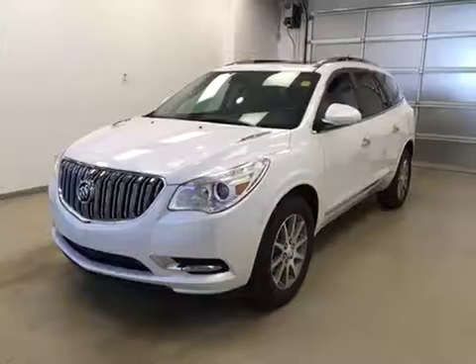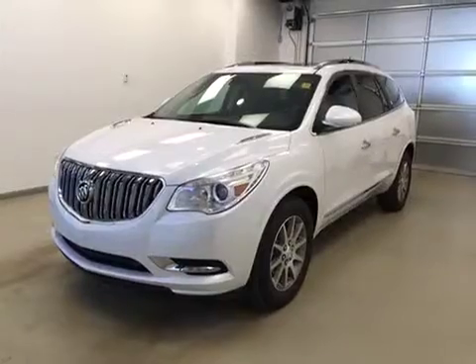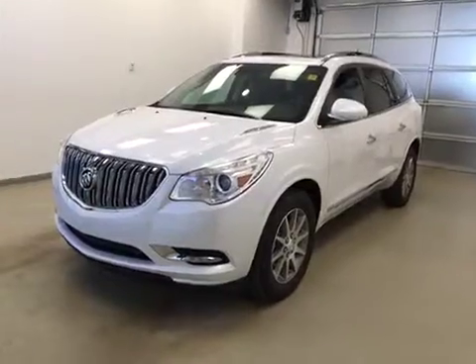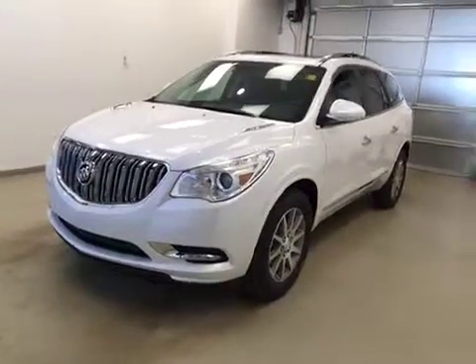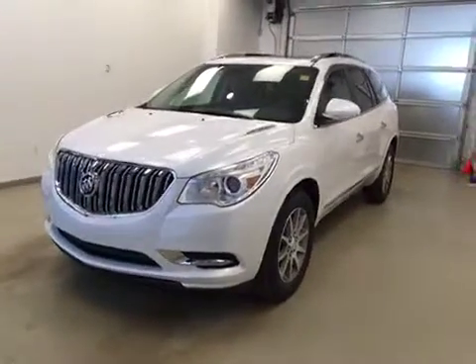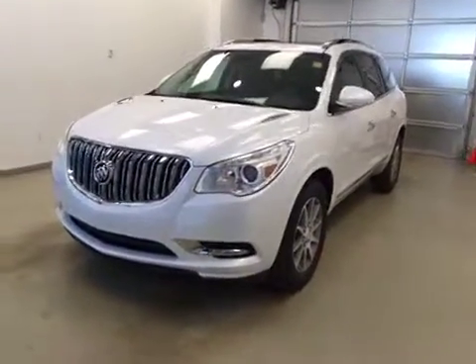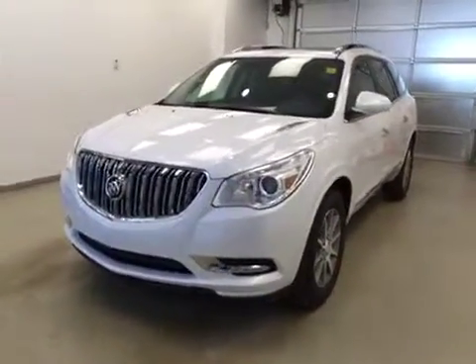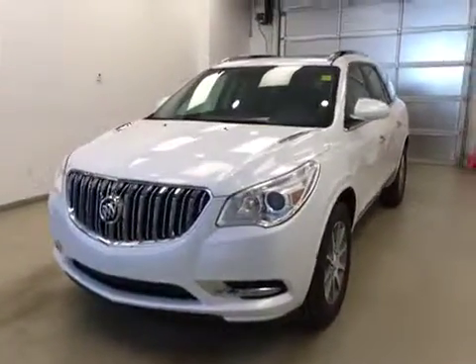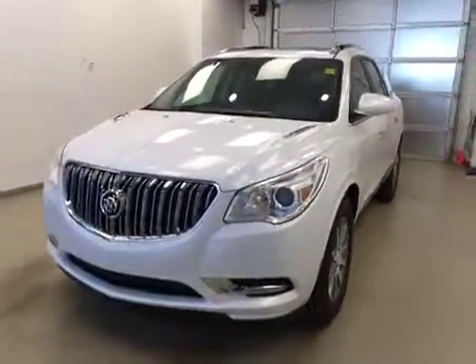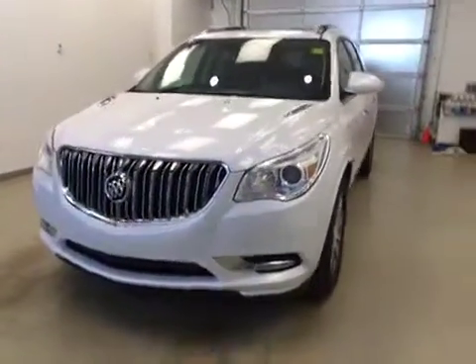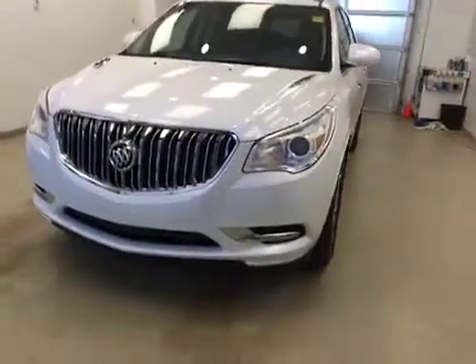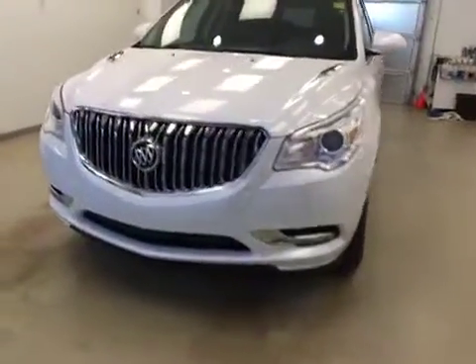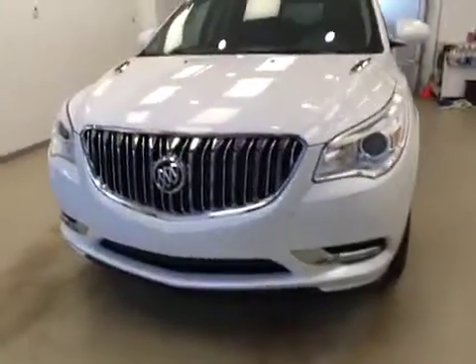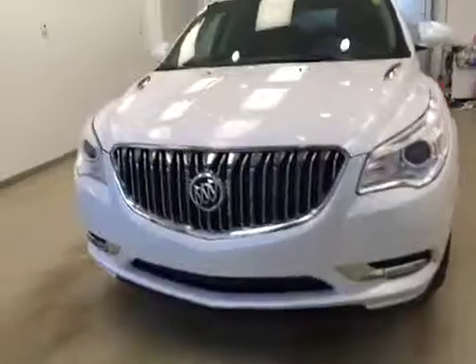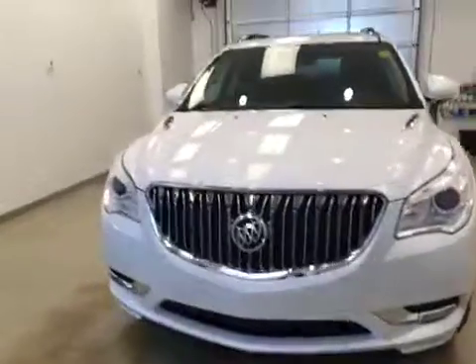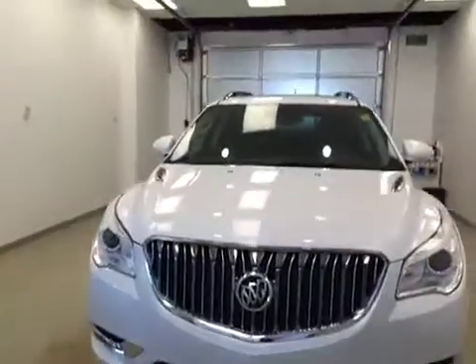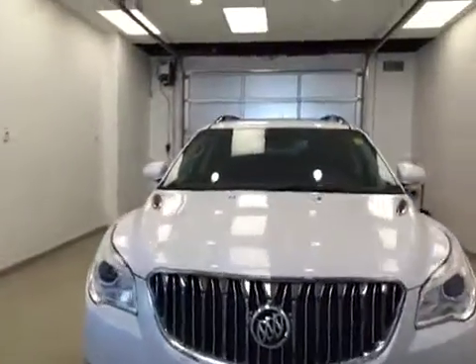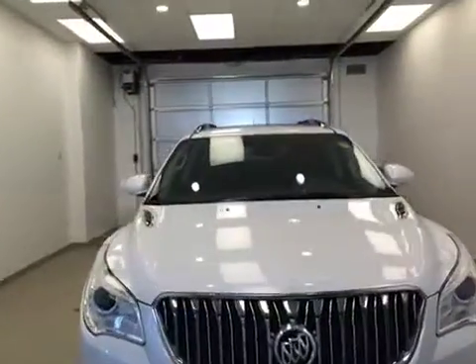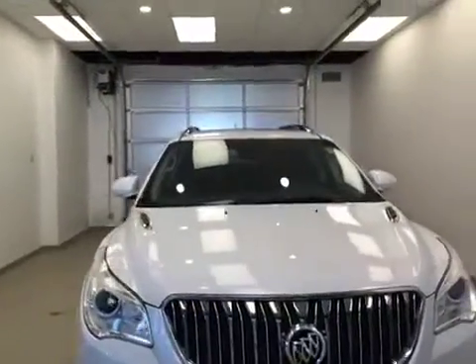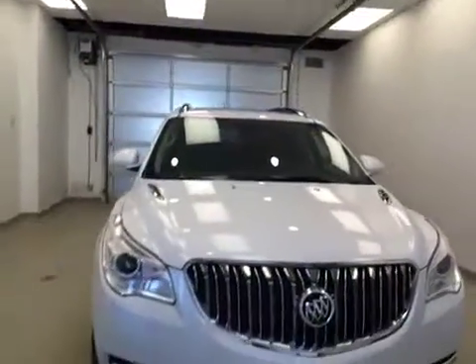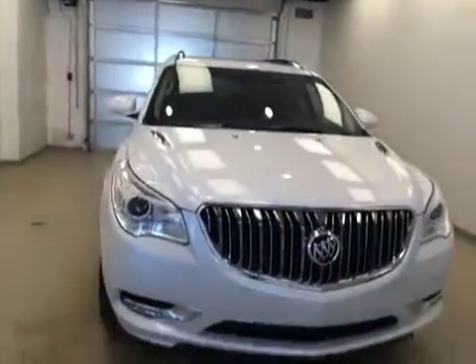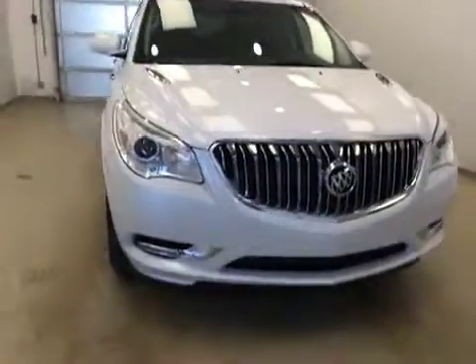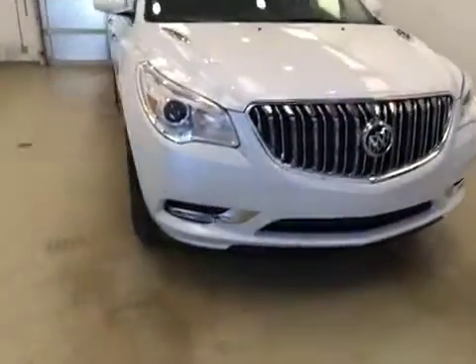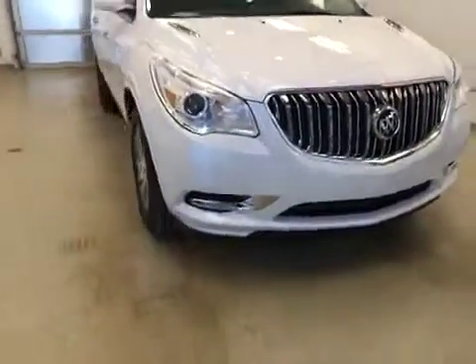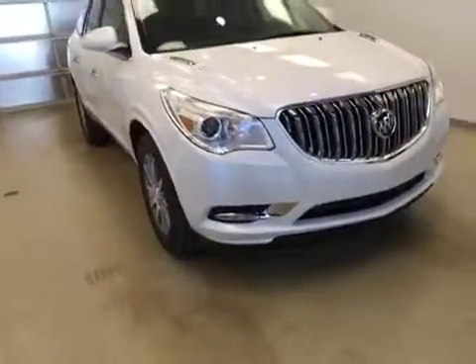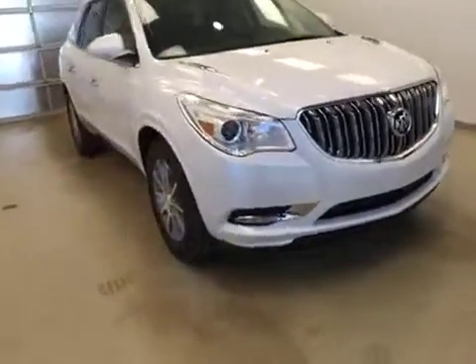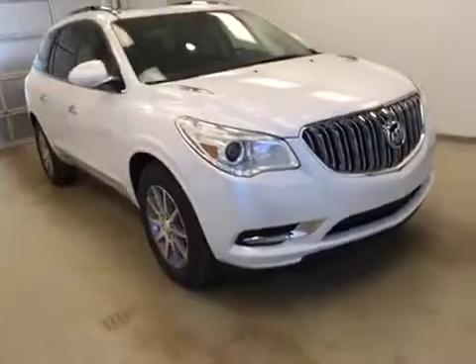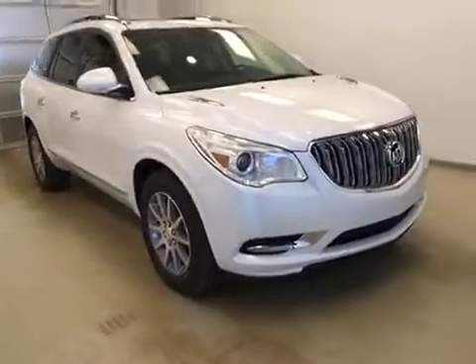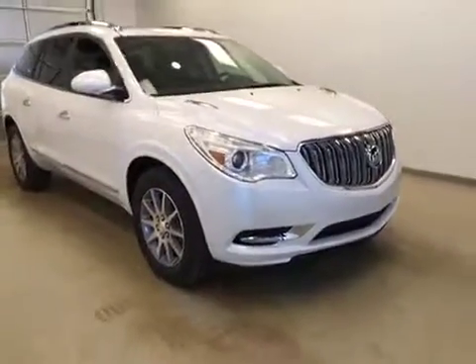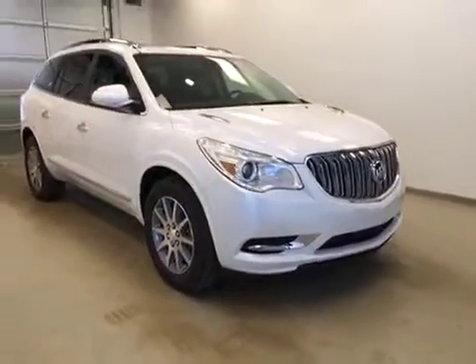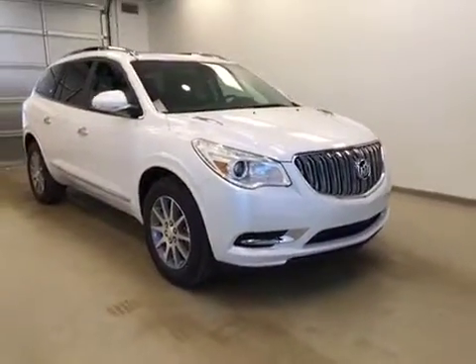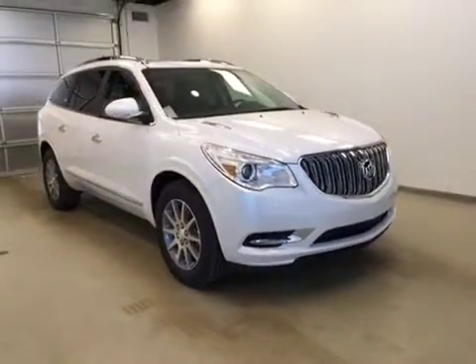Today you're viewing stock number 167193. This is a 2016 Buick Enclave and our color is white frost.